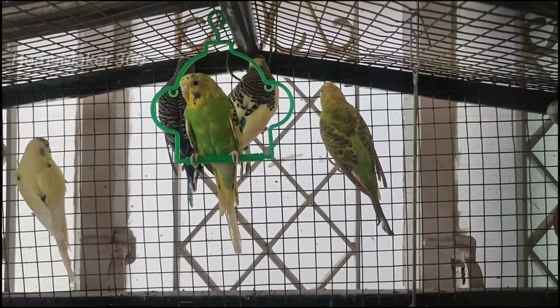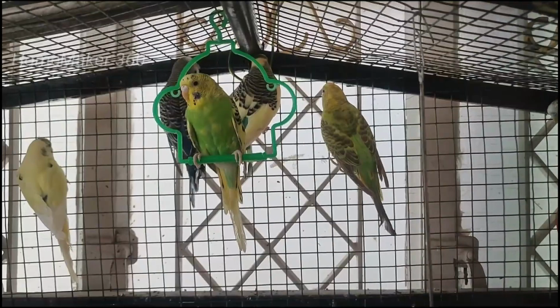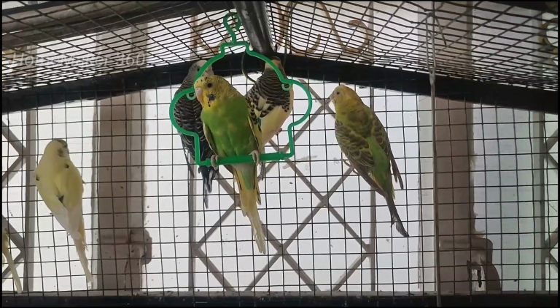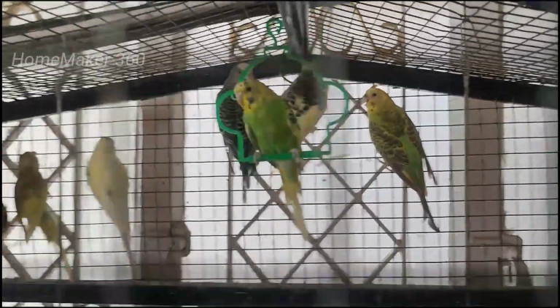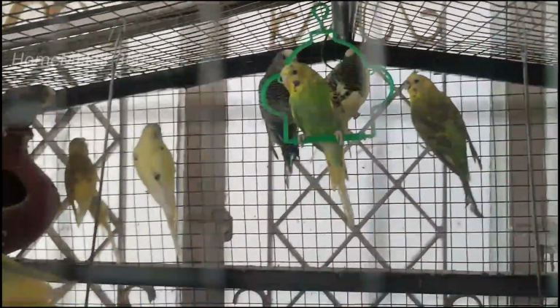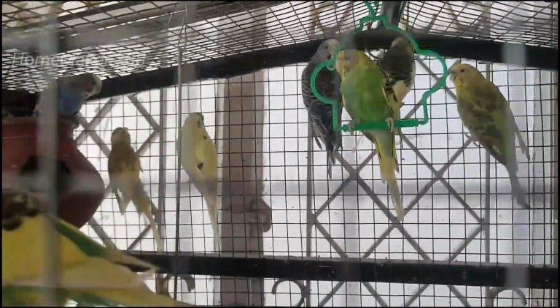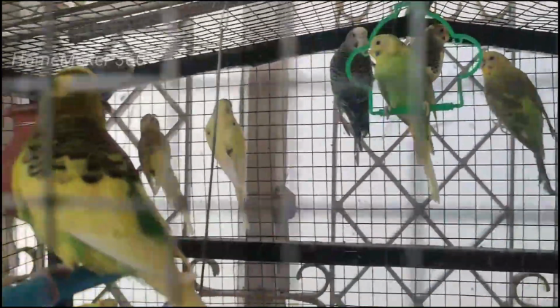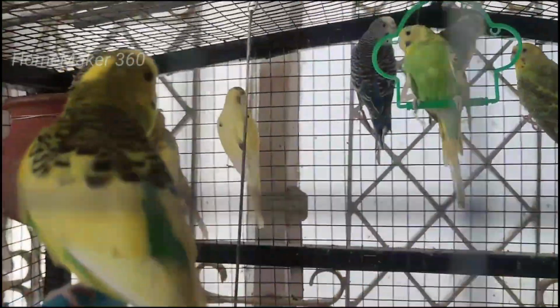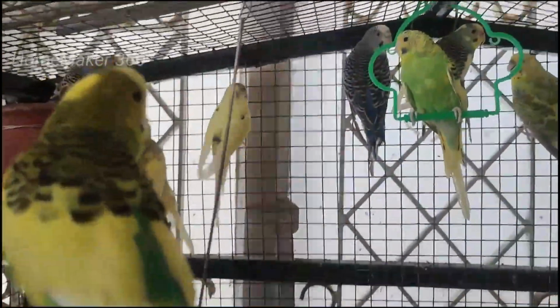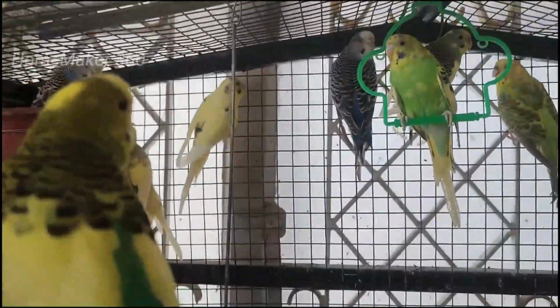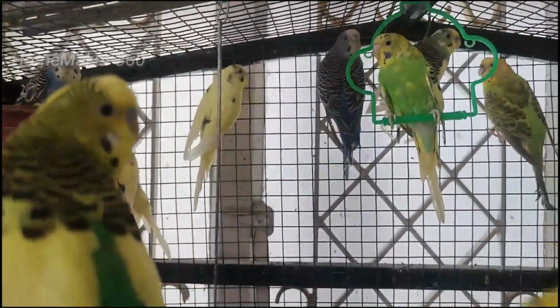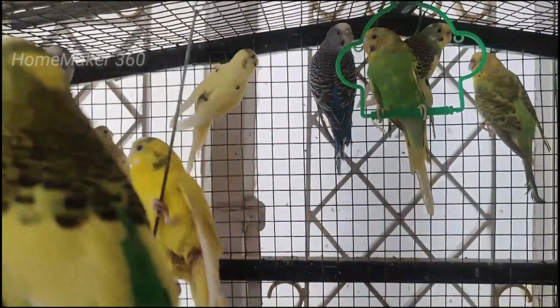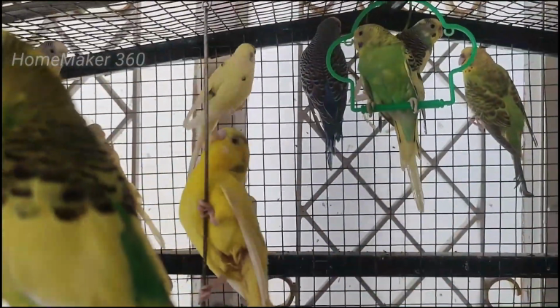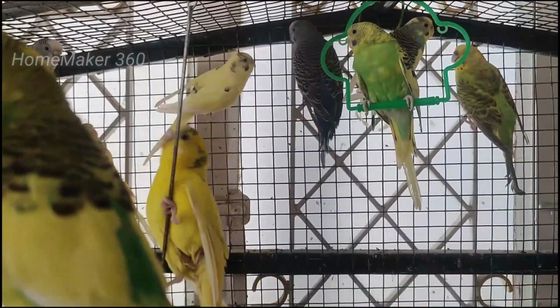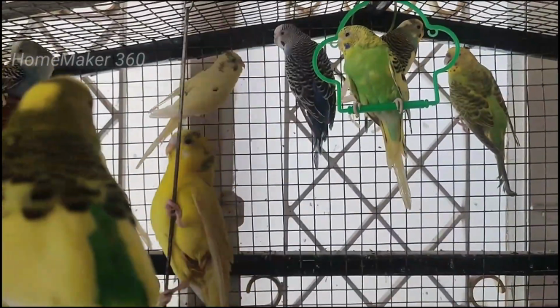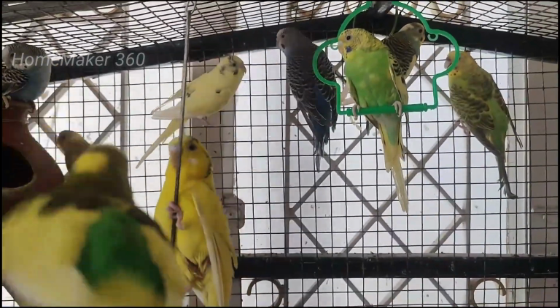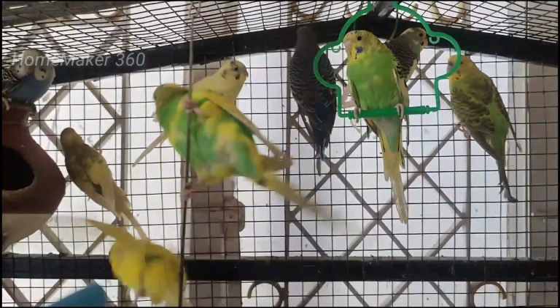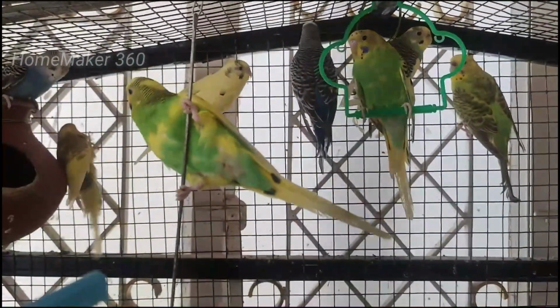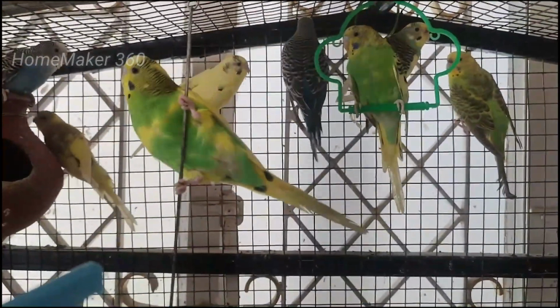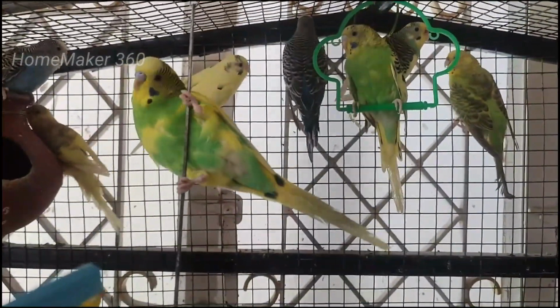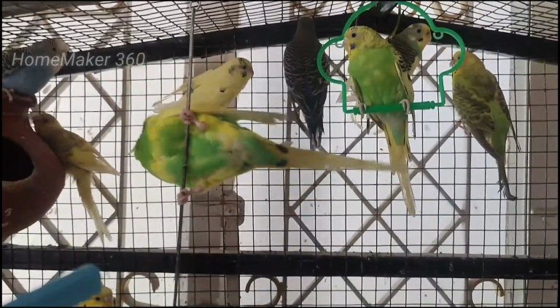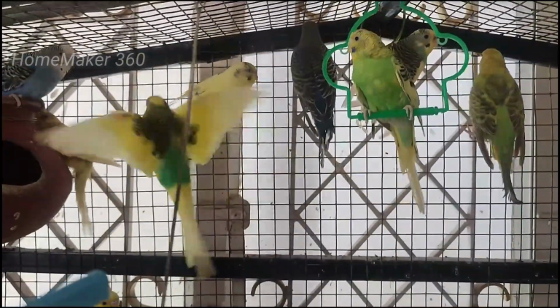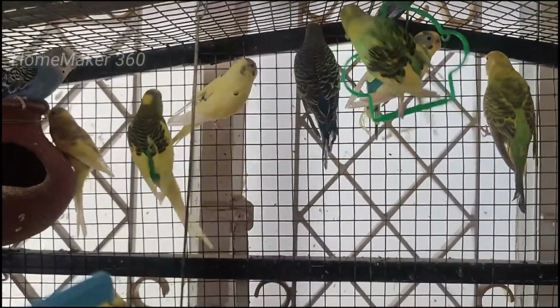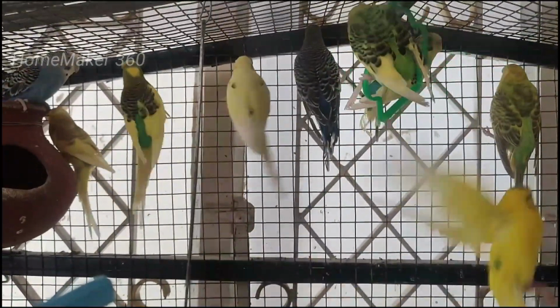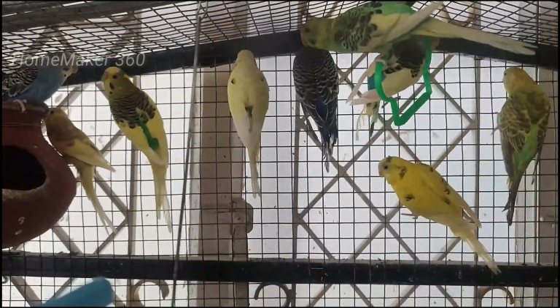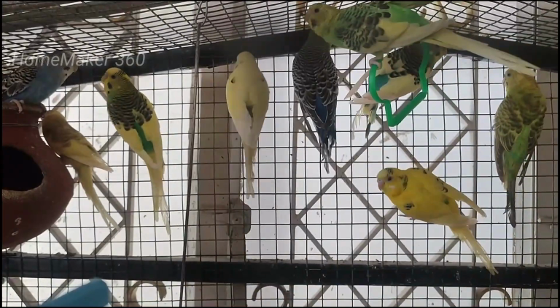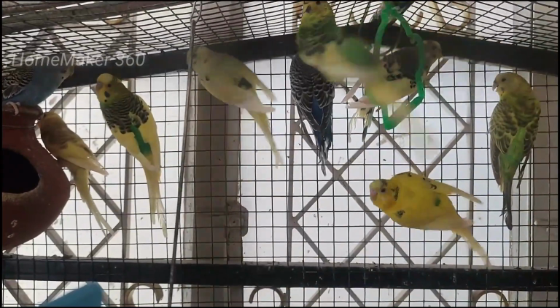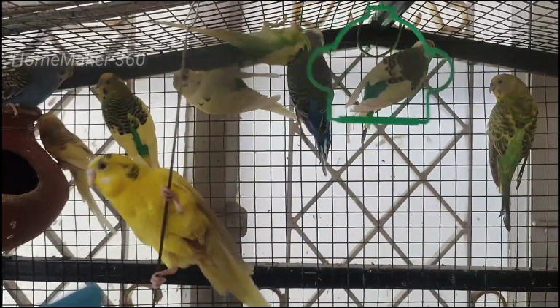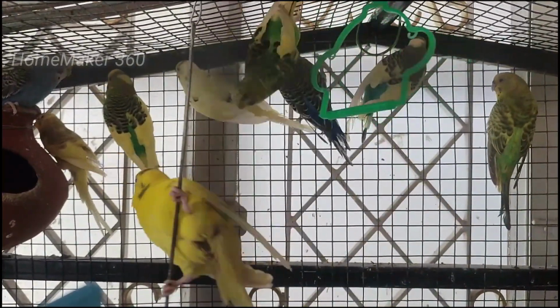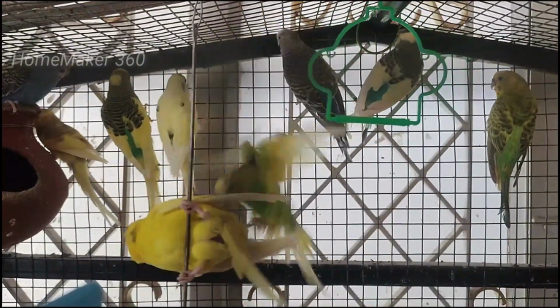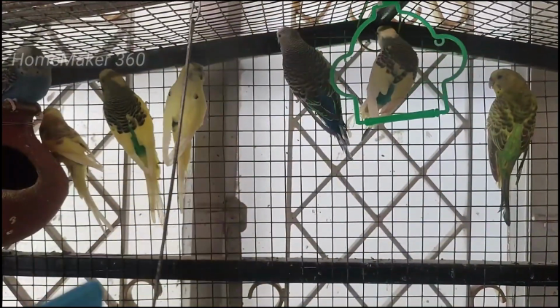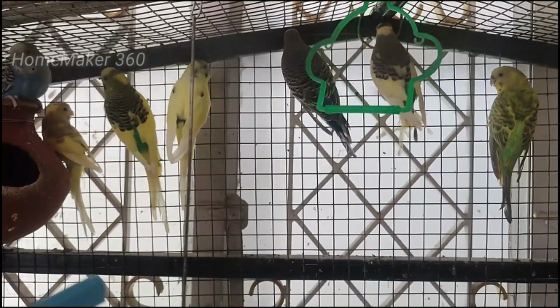There are many birds. You can see that the birds are very nice.